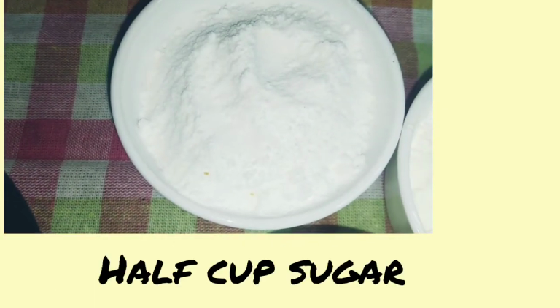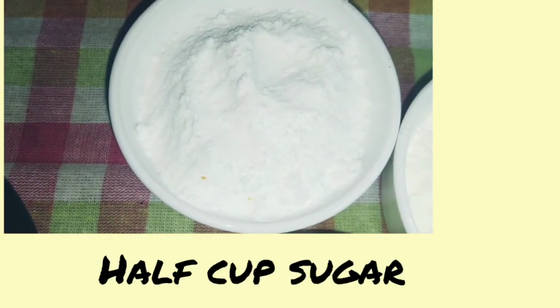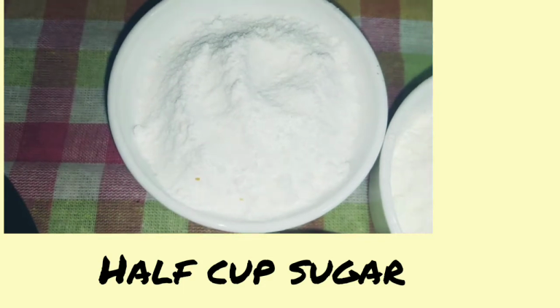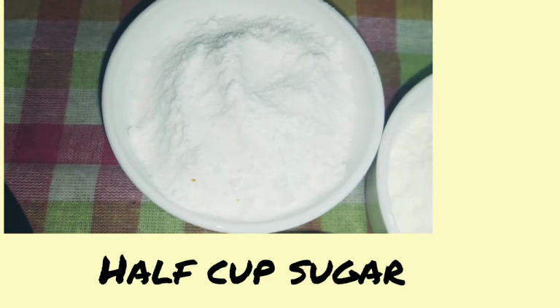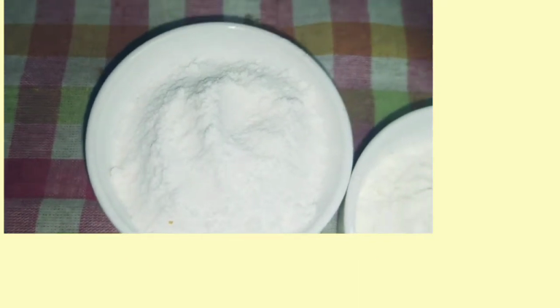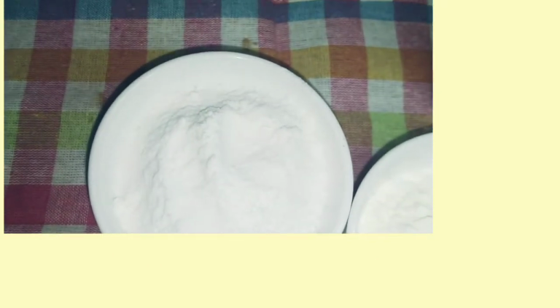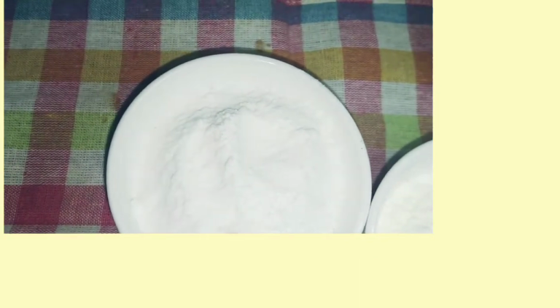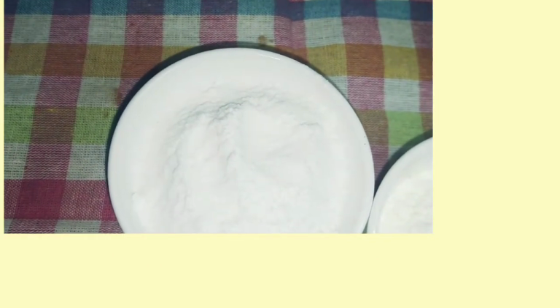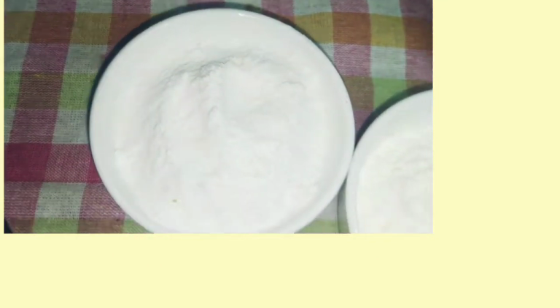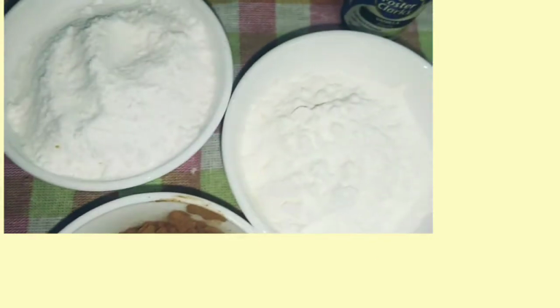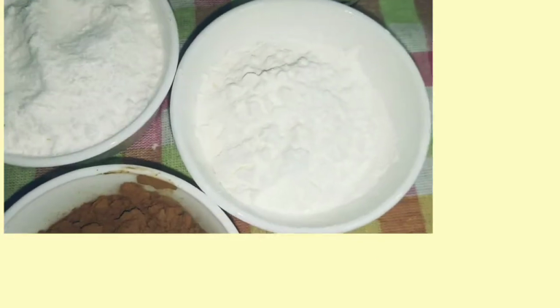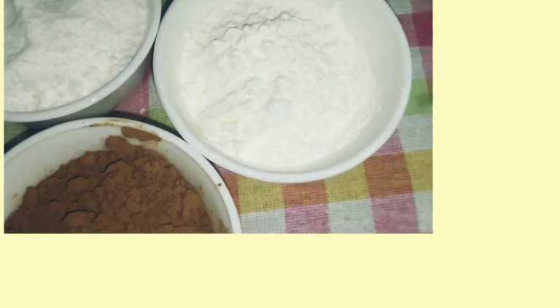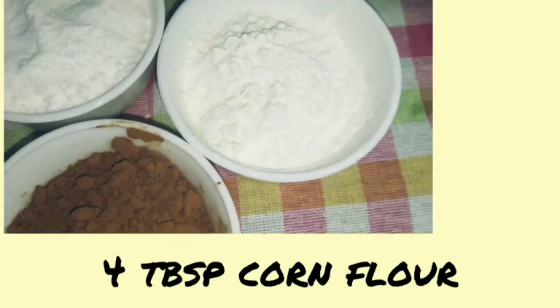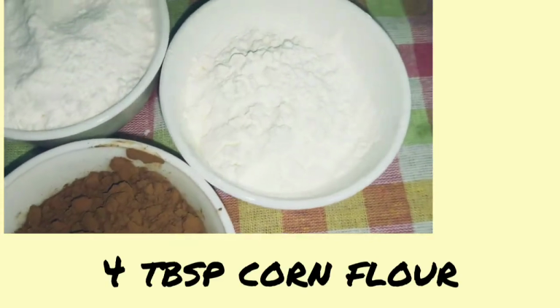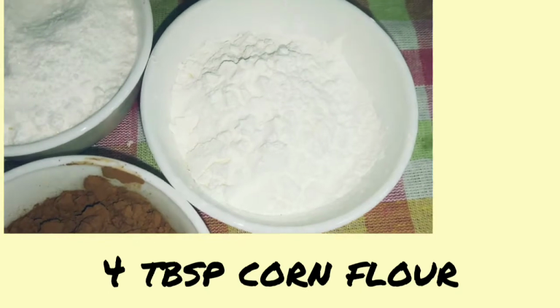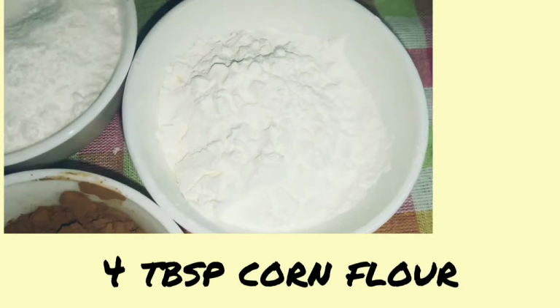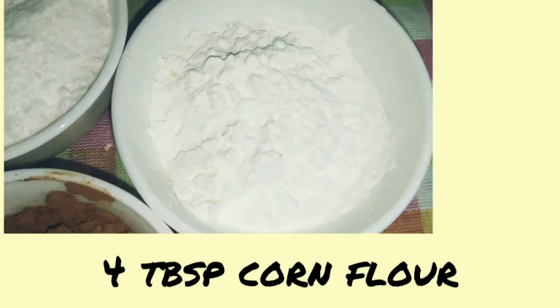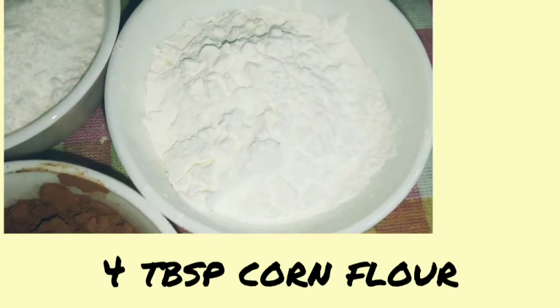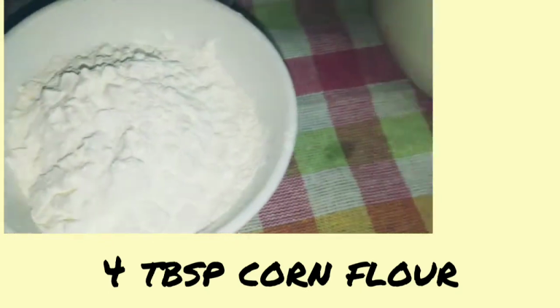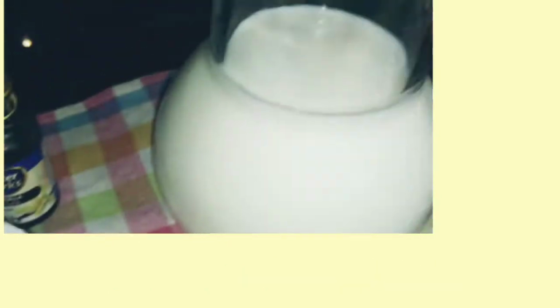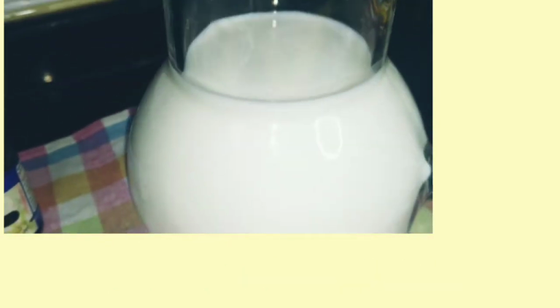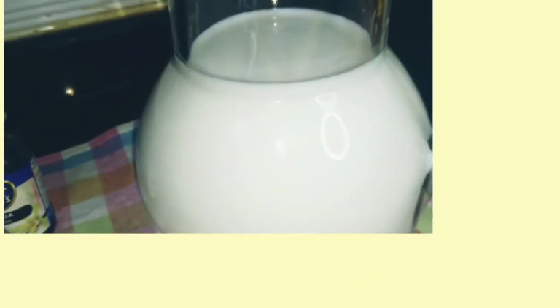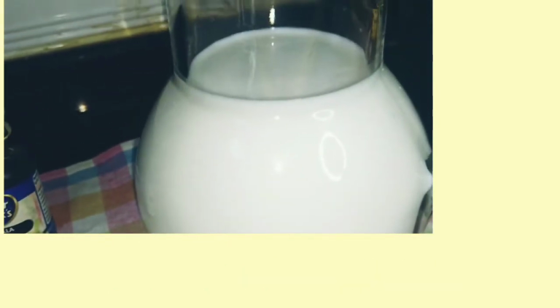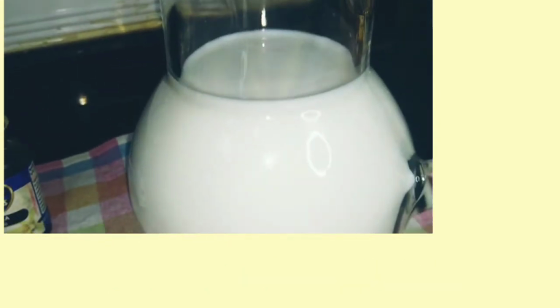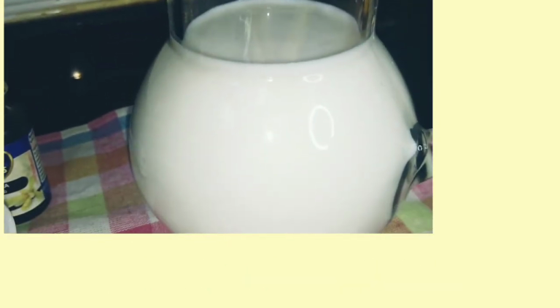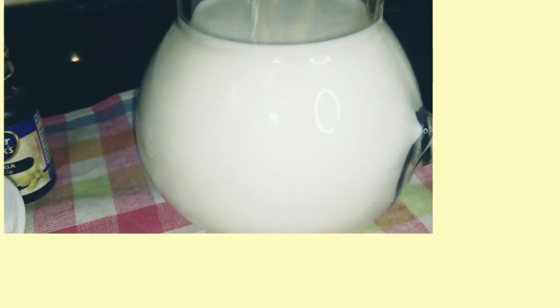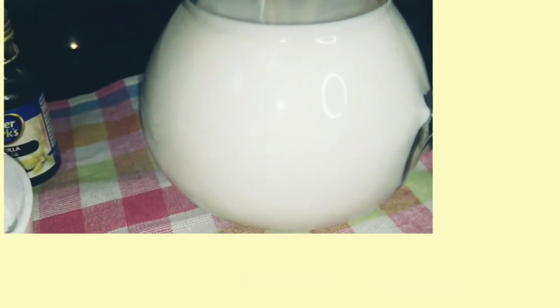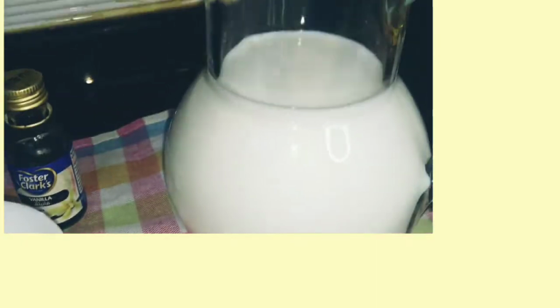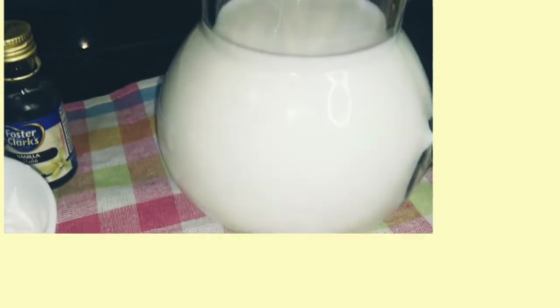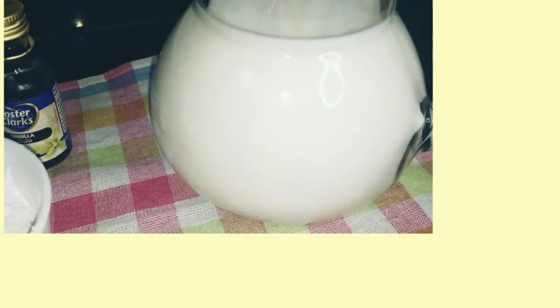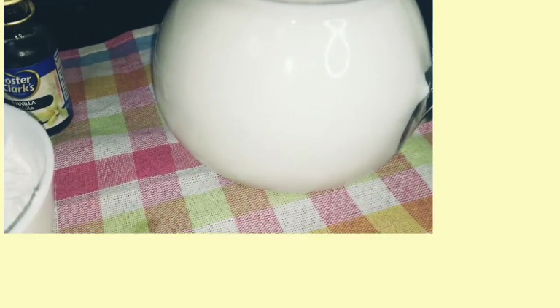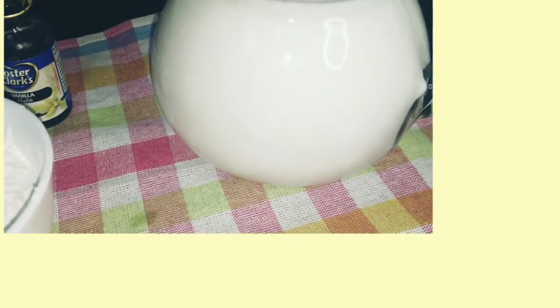We will use half a cup of cocoa powder and 4 tablespoons of cornflour. After that we will take milk — about 4 cups of milk, which is about 1 liter.